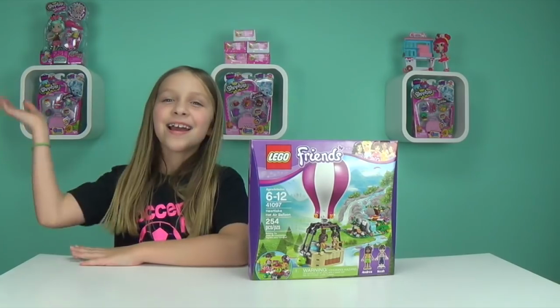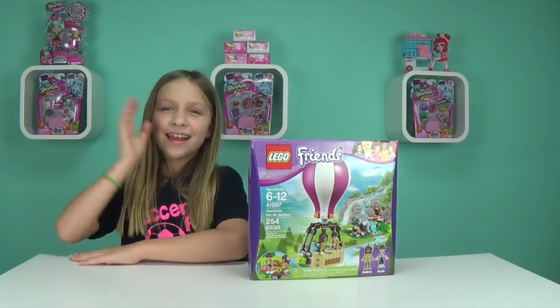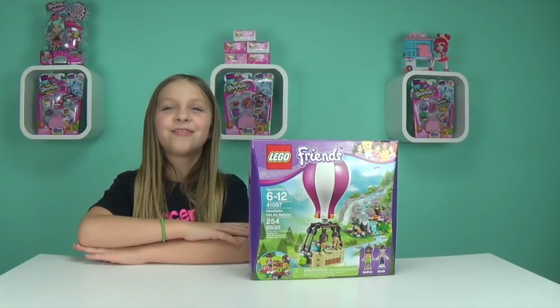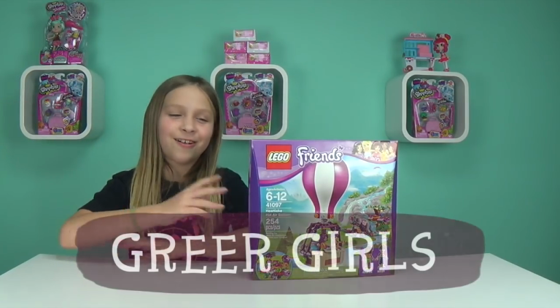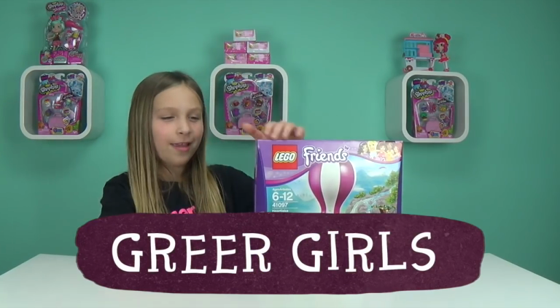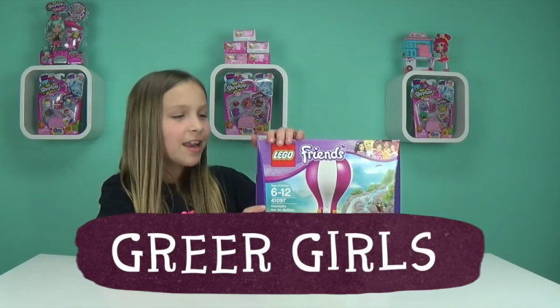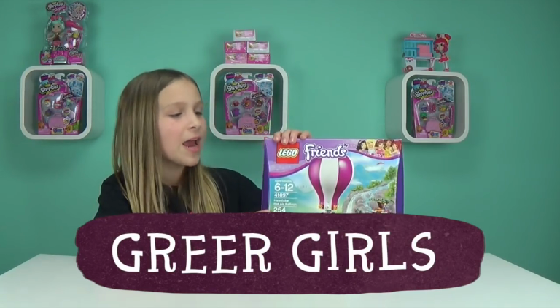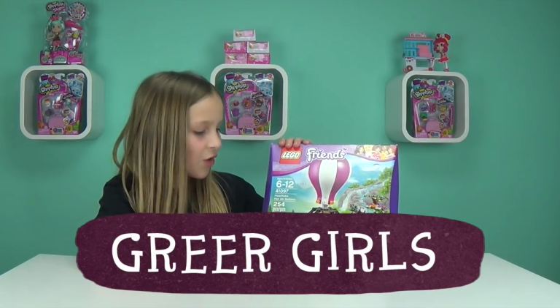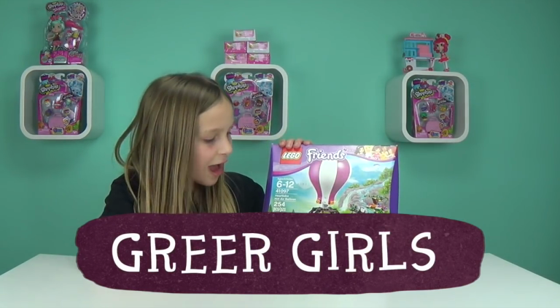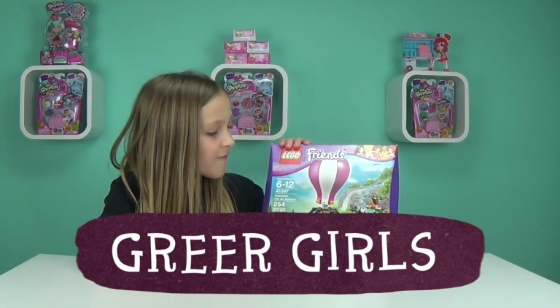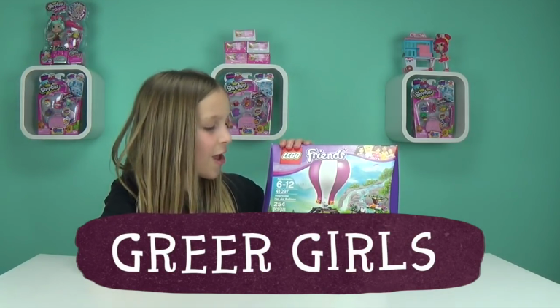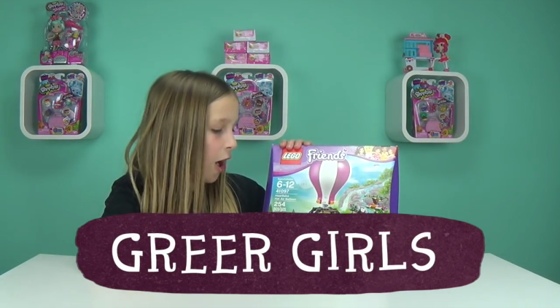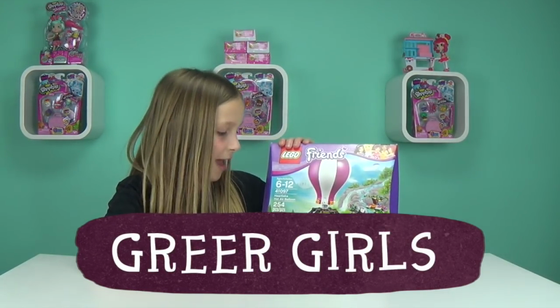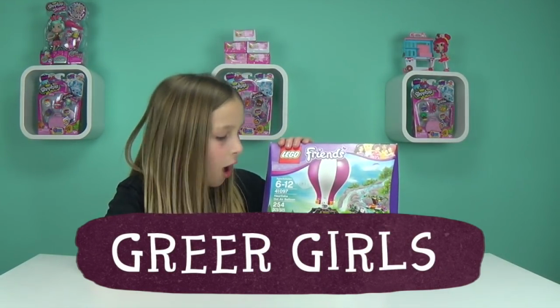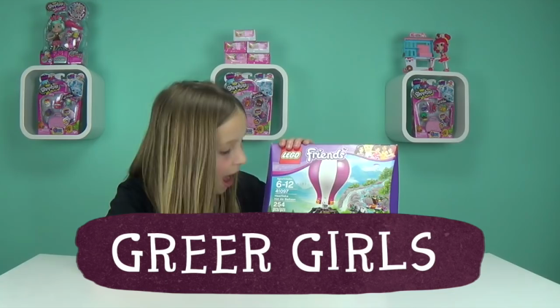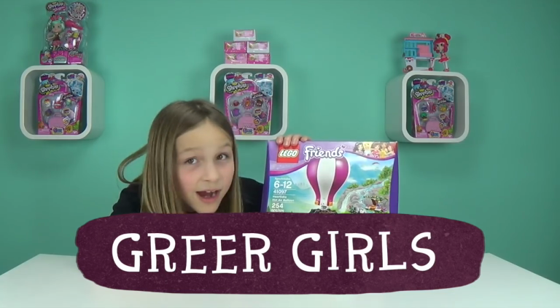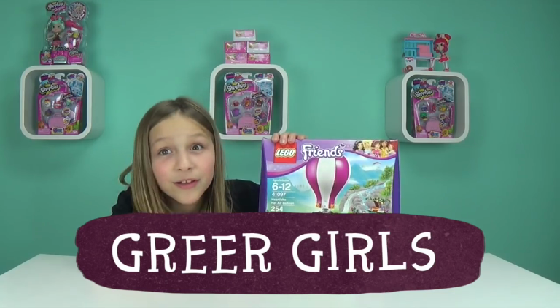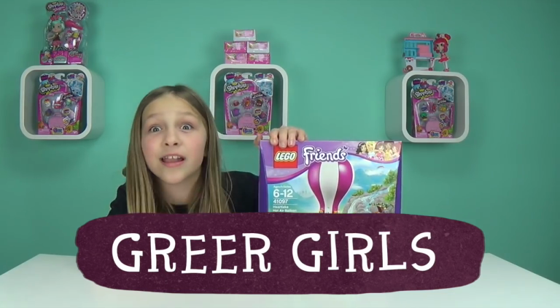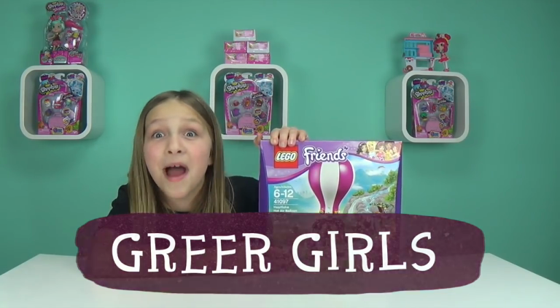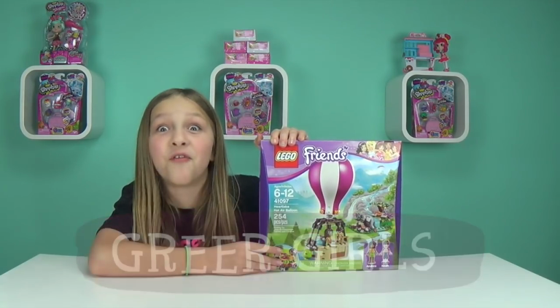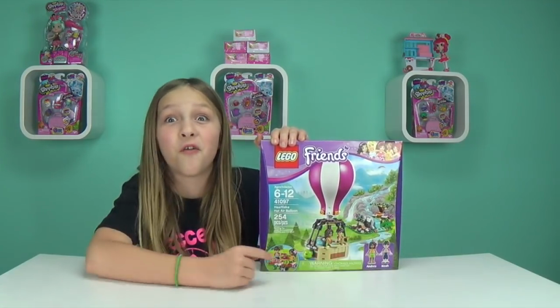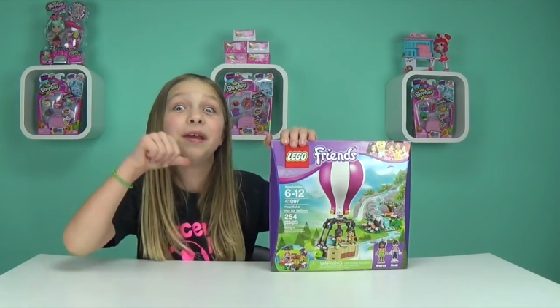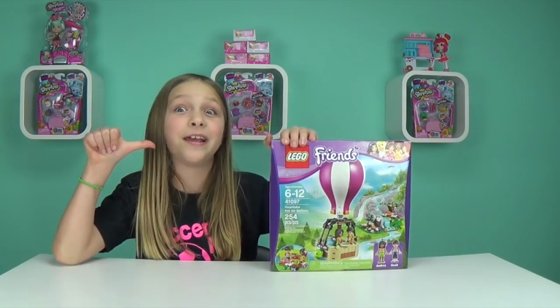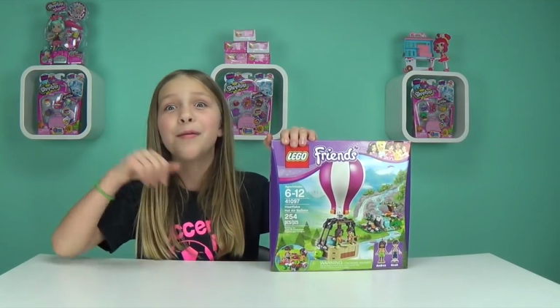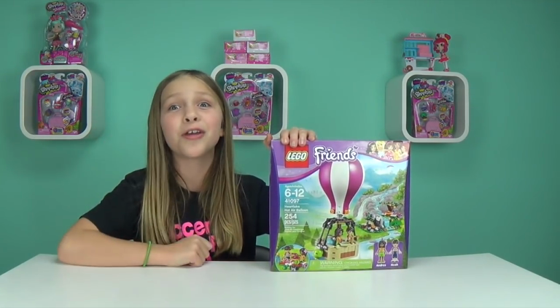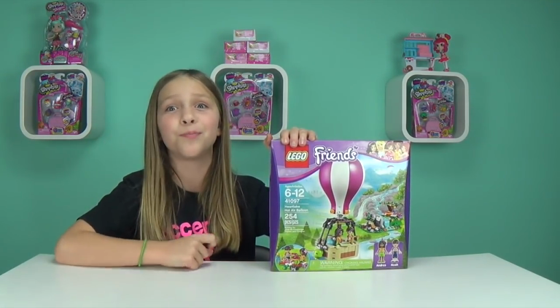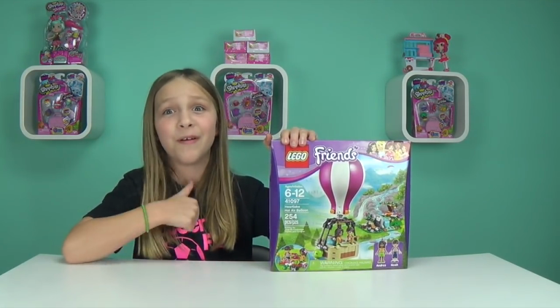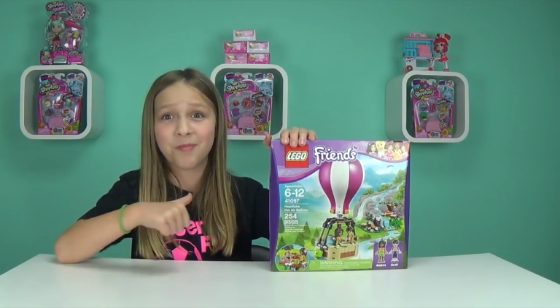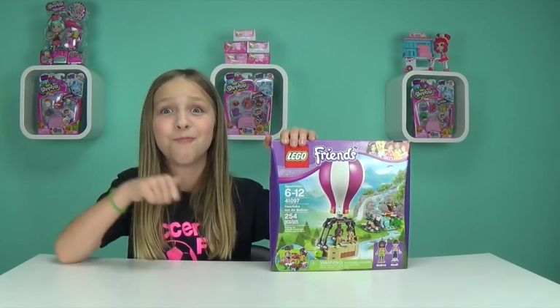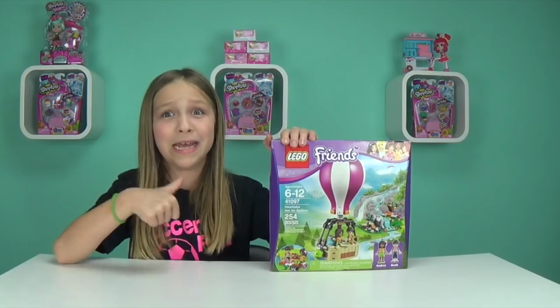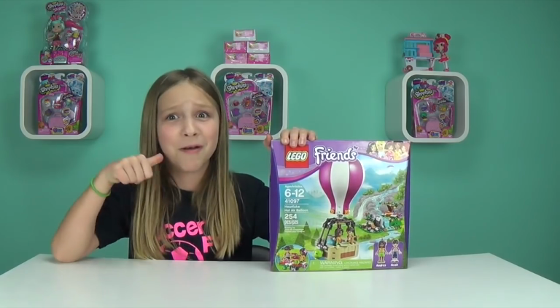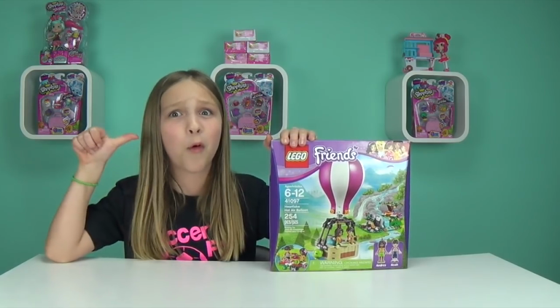Hey guys, it's the Greer Girls, and today we have Lego Friends Heartlake Hot Air Balloon. That's a mouthful for me — maybe not you, but it's me, of course.